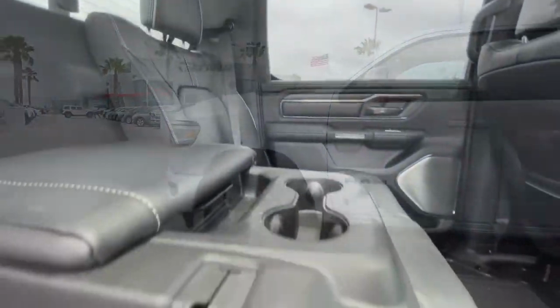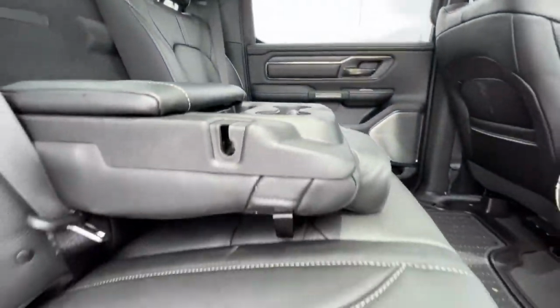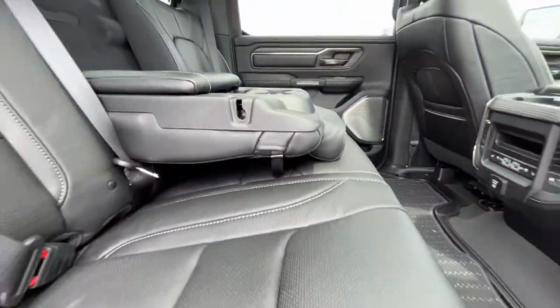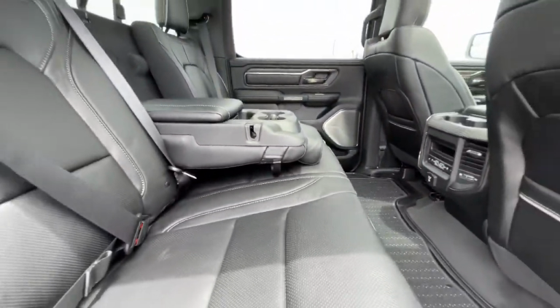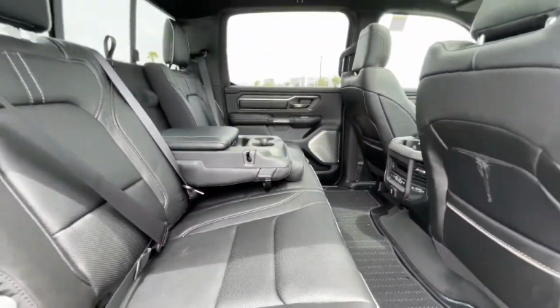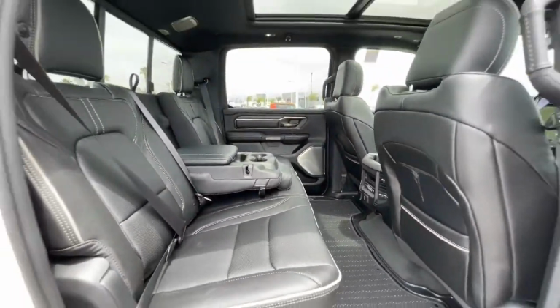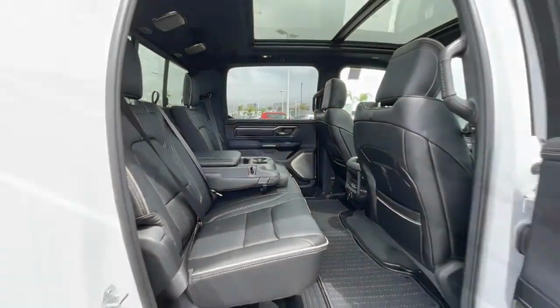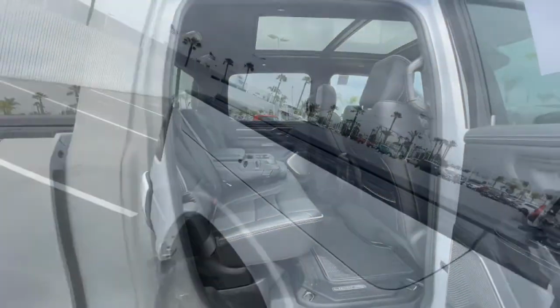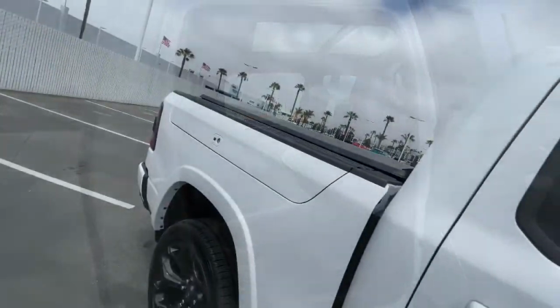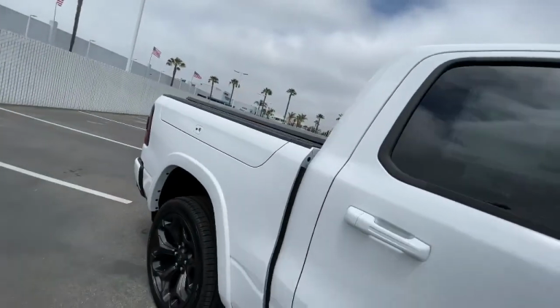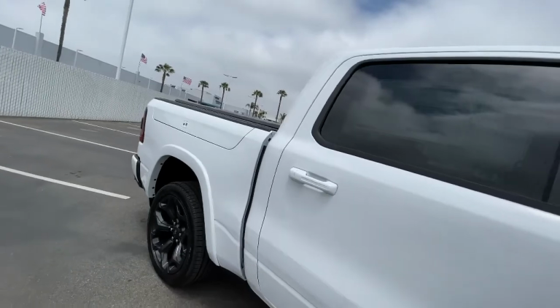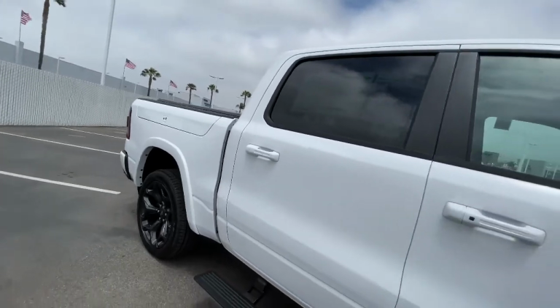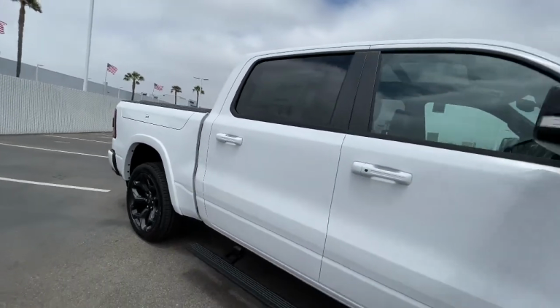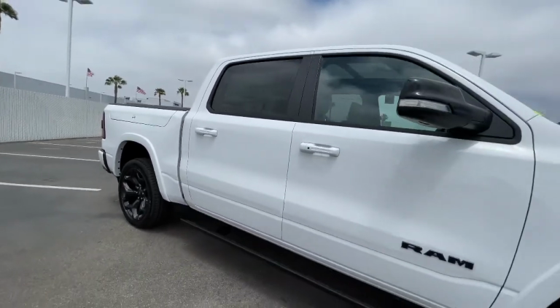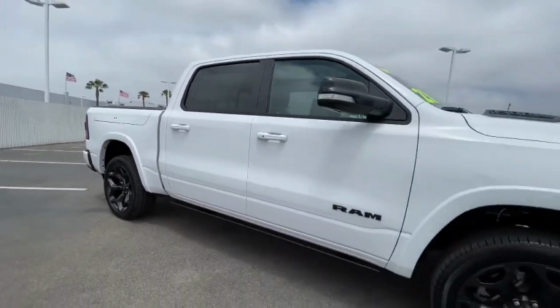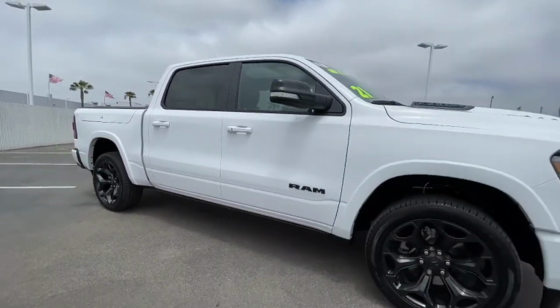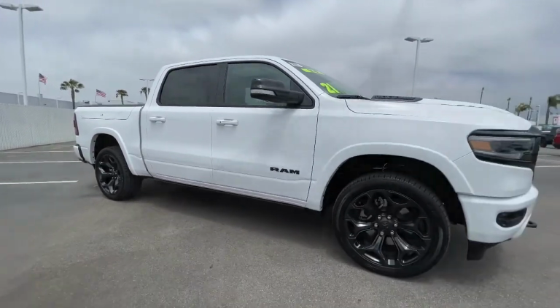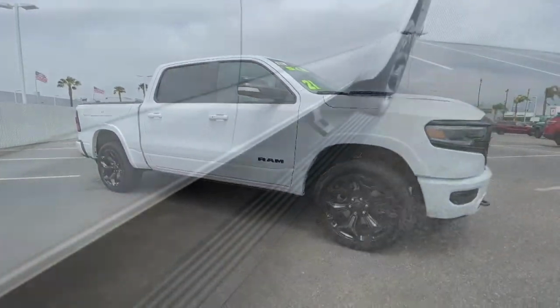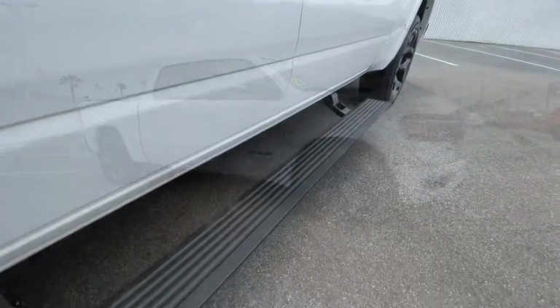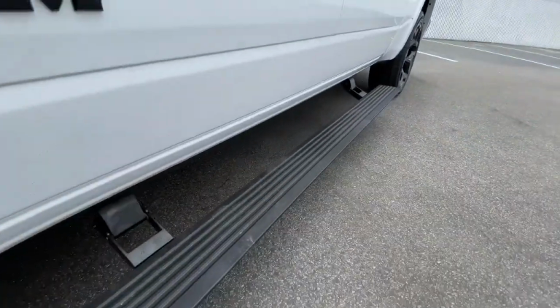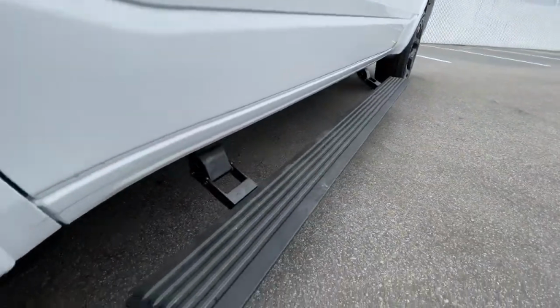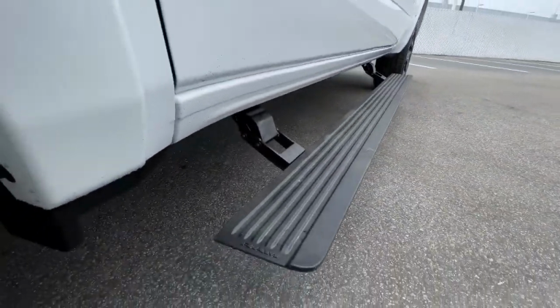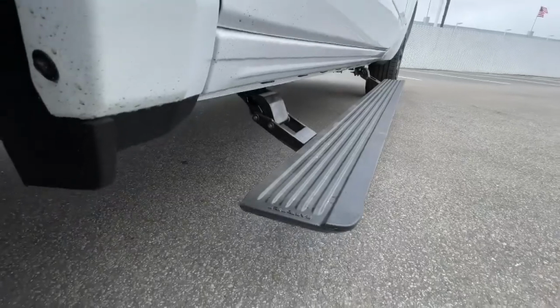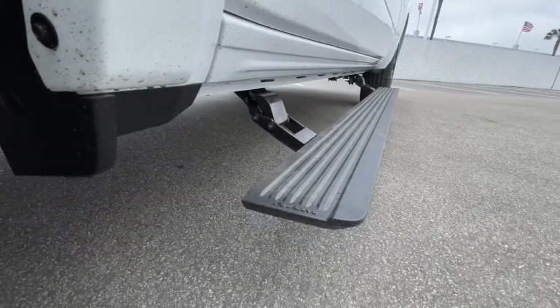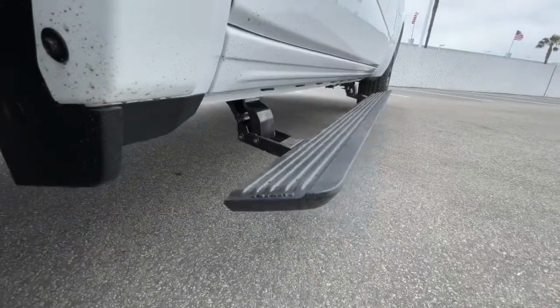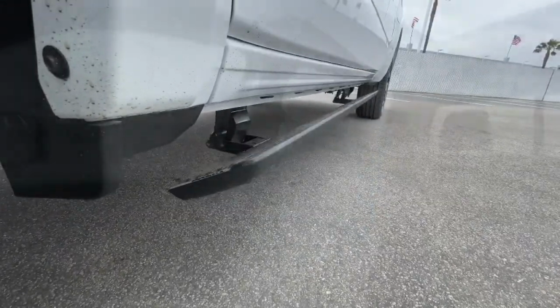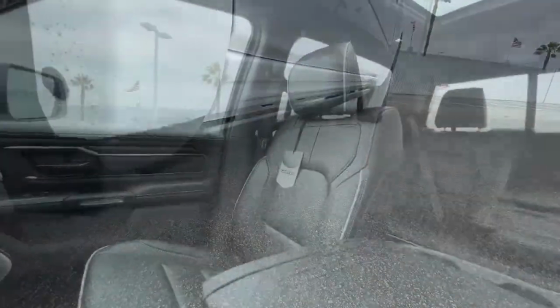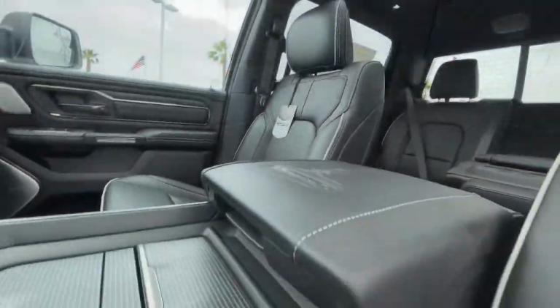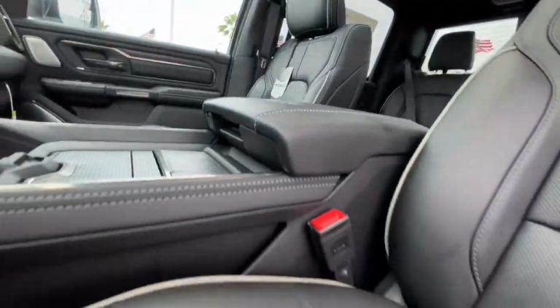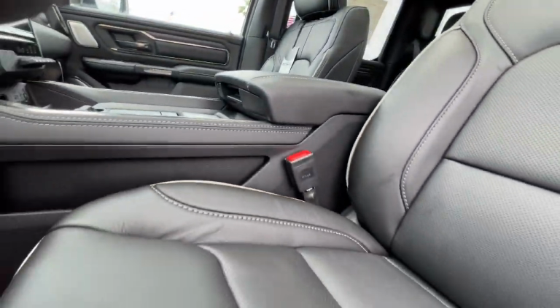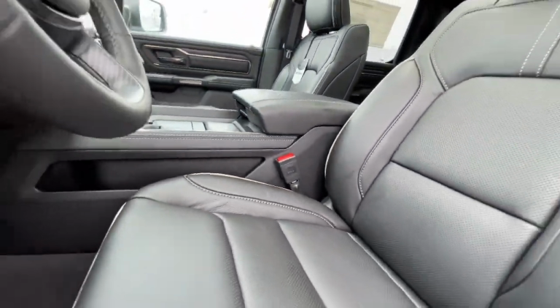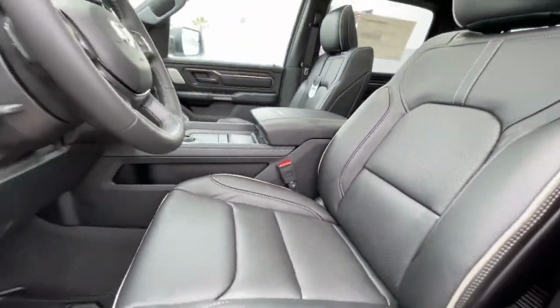Navigation system, keyless entry, backup camera, heated mirrors, remote engine start, woodgrain interior trim, keyless start, heated rear seat, power passenger seat, premium sound system.